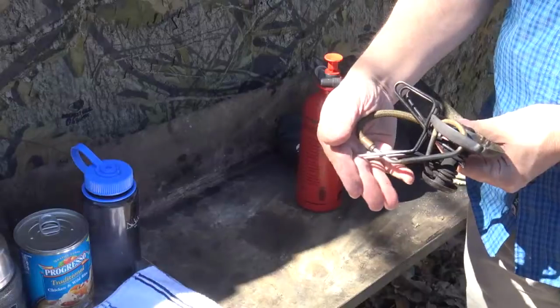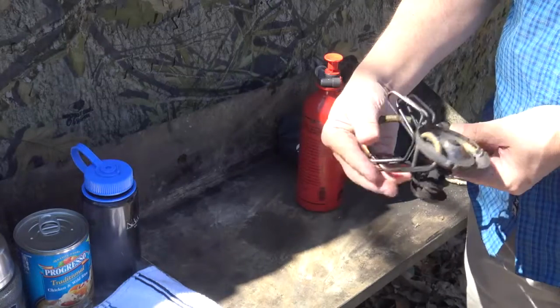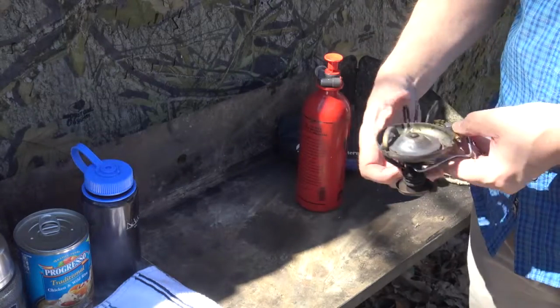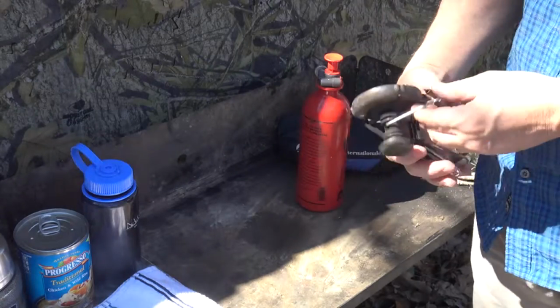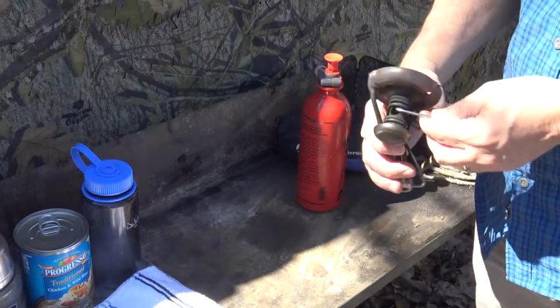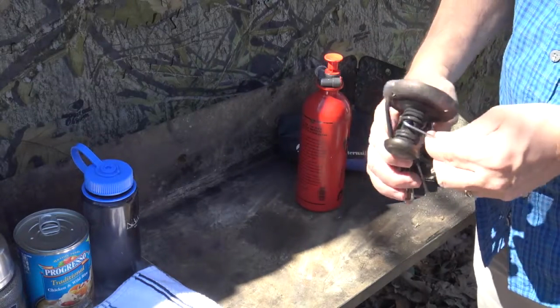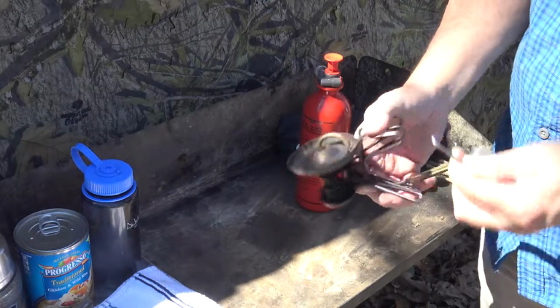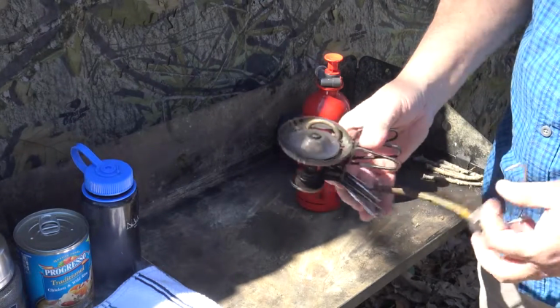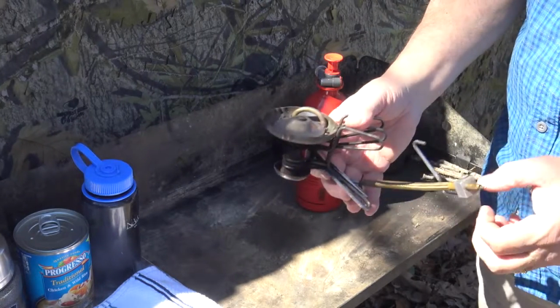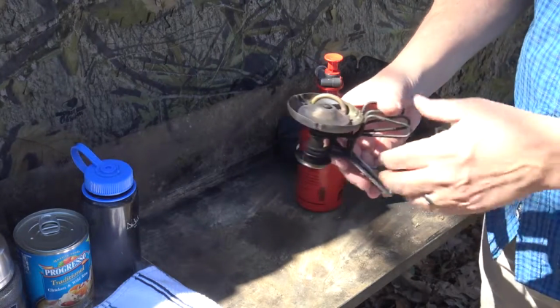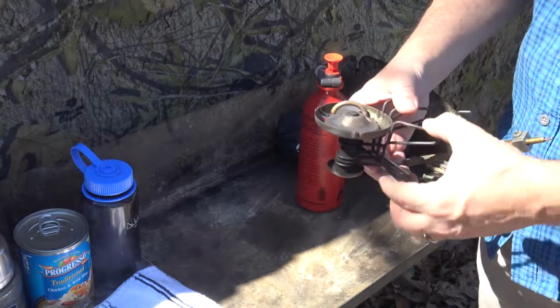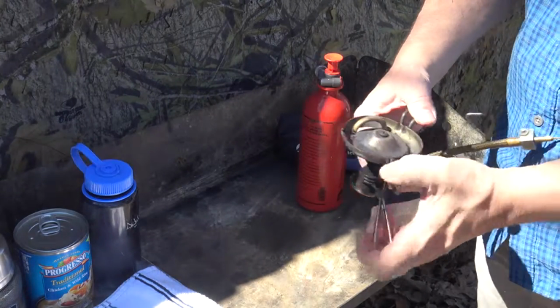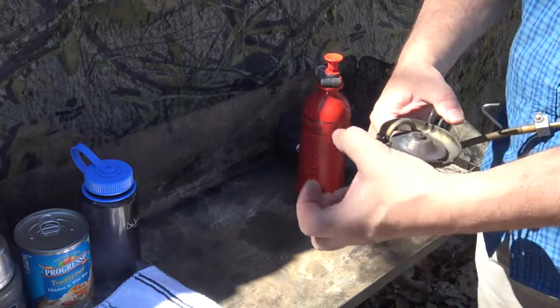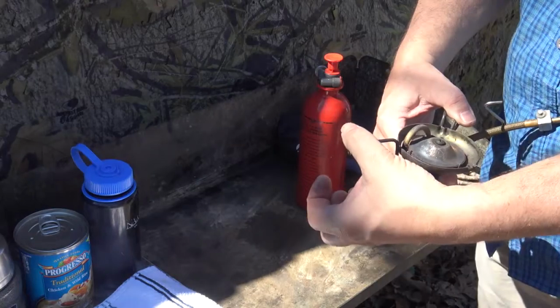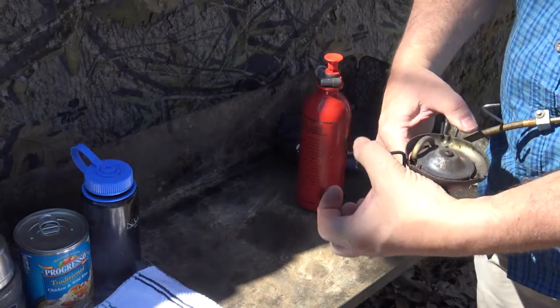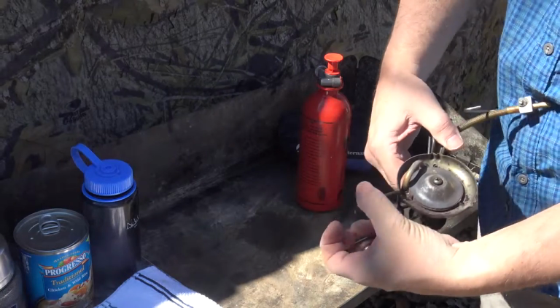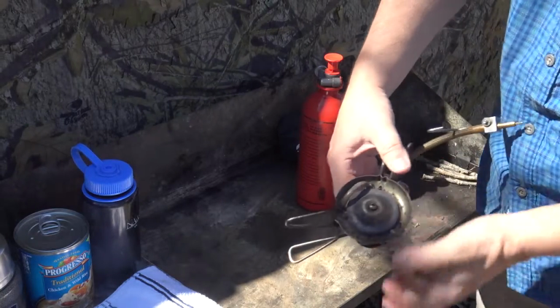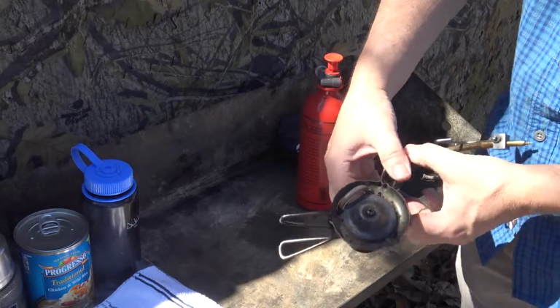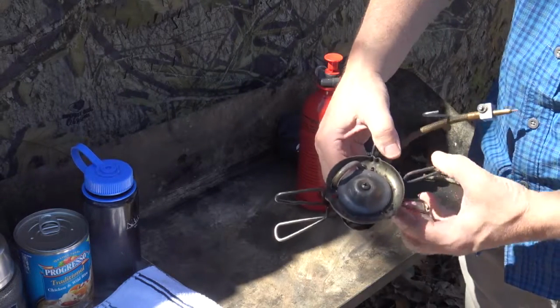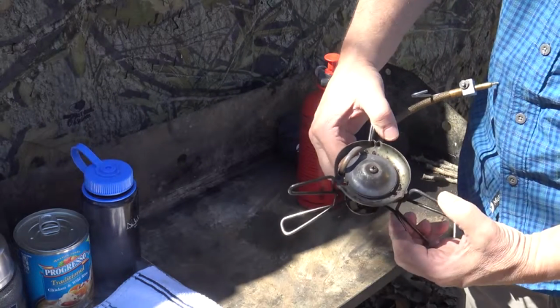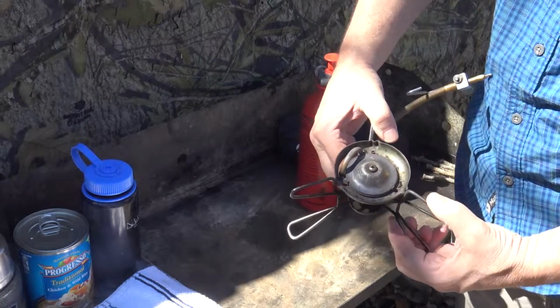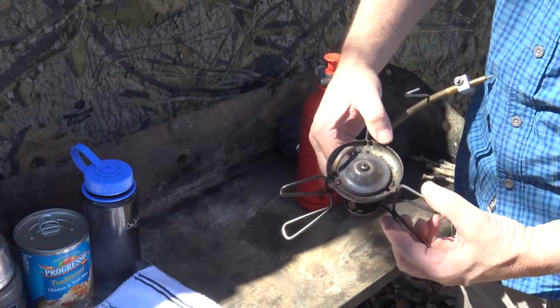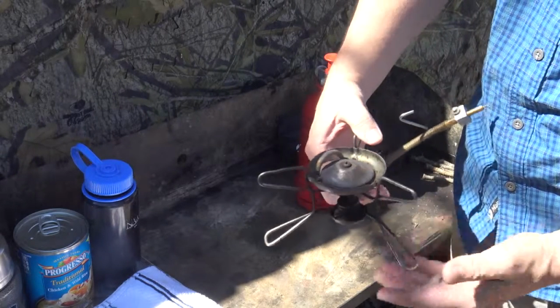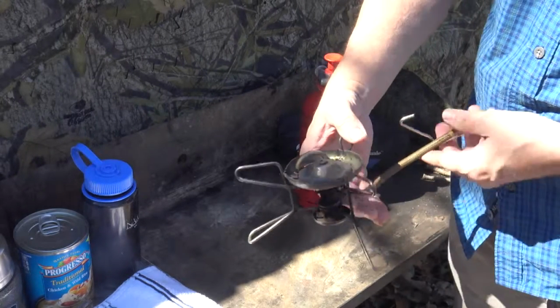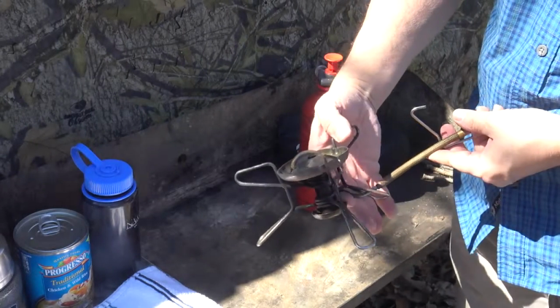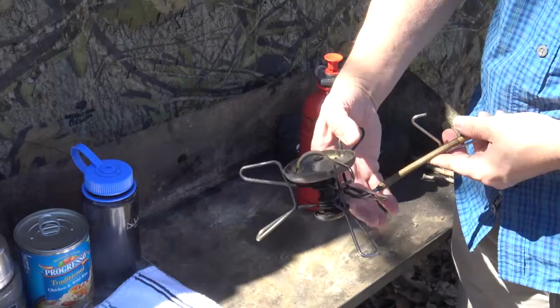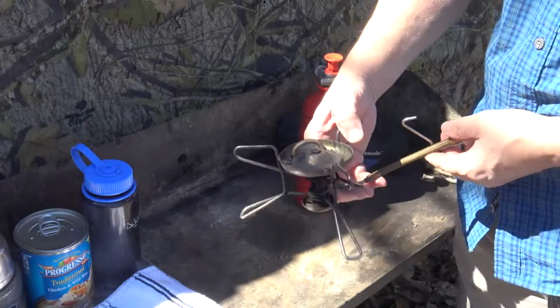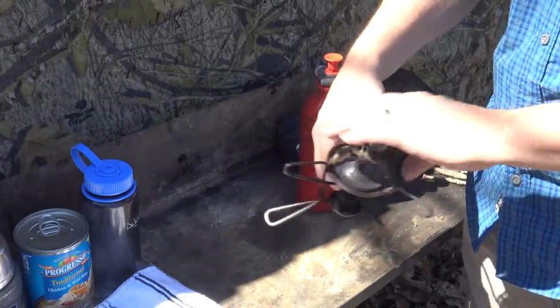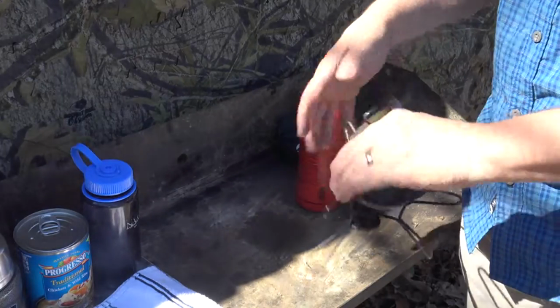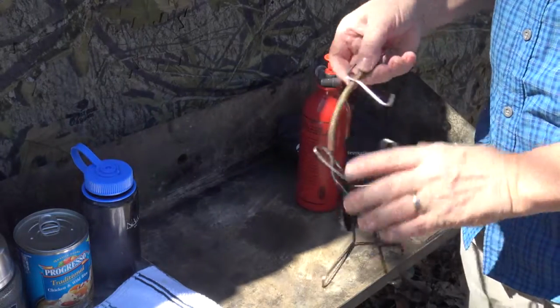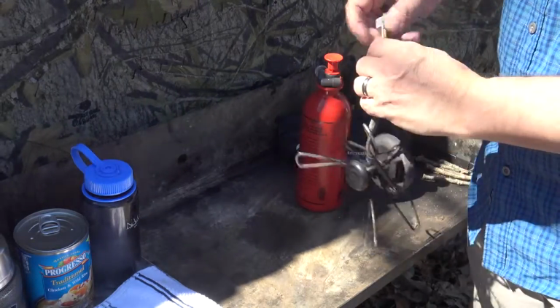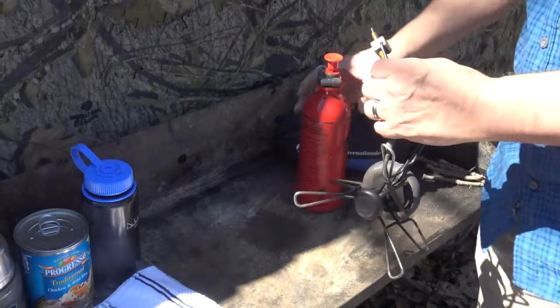Hello, this is Mozart, and I'd like to show you one tough little stove that I've been using since 1996. It is the MSR Whisperlite International, which burns white gas, unleaded gasoline, and kerosene.